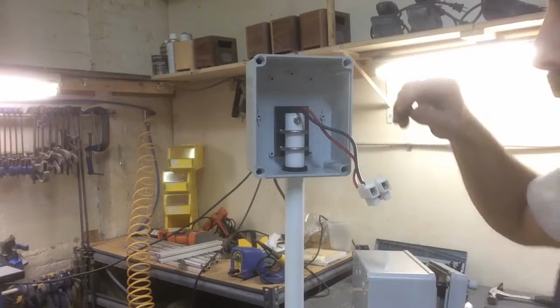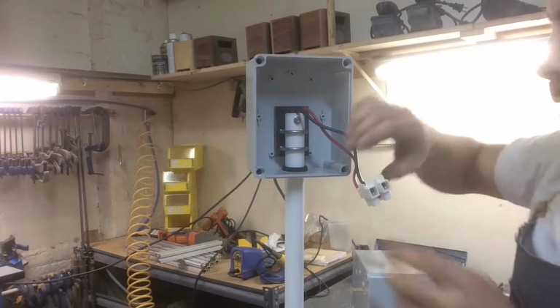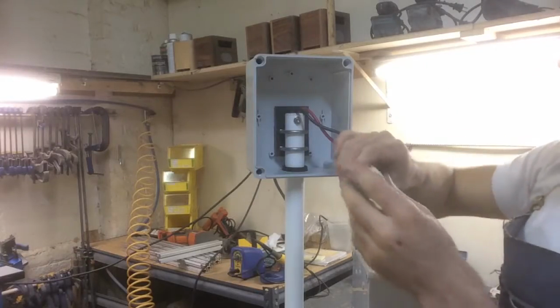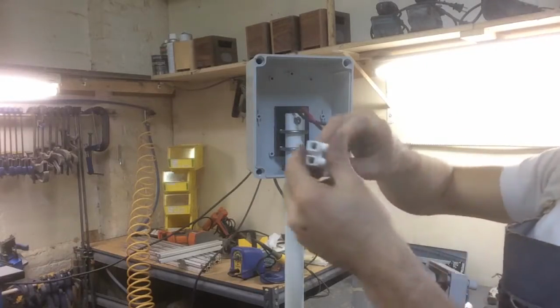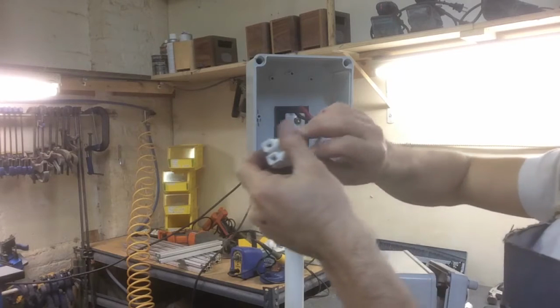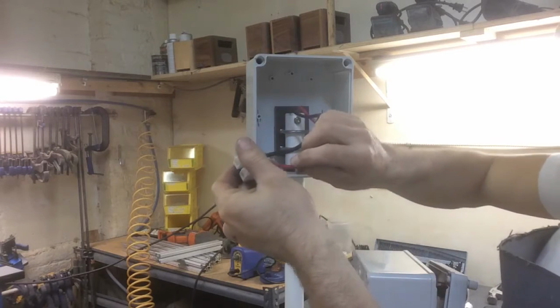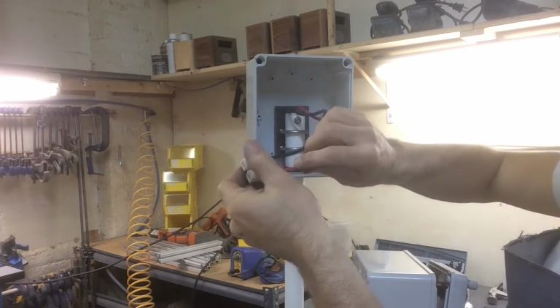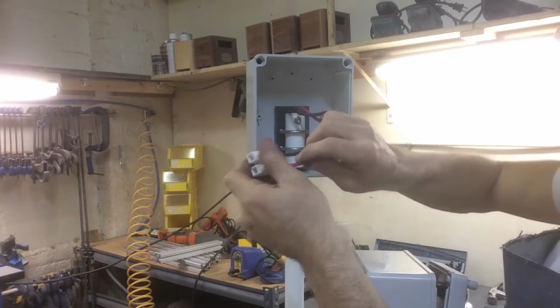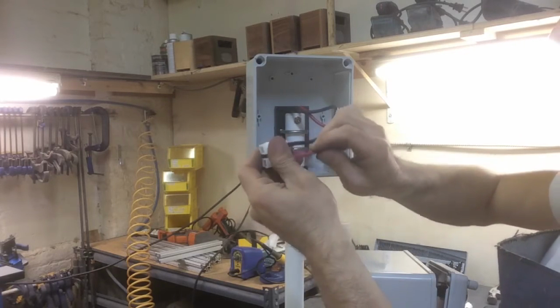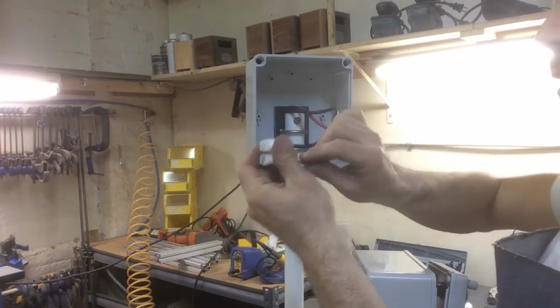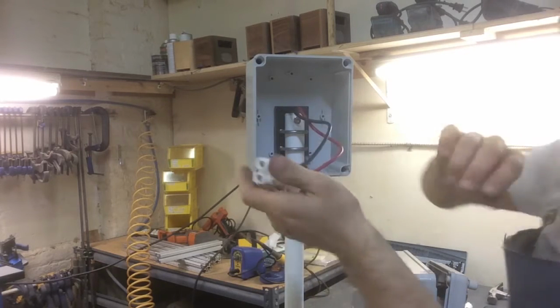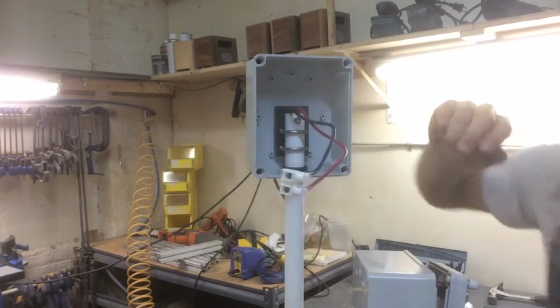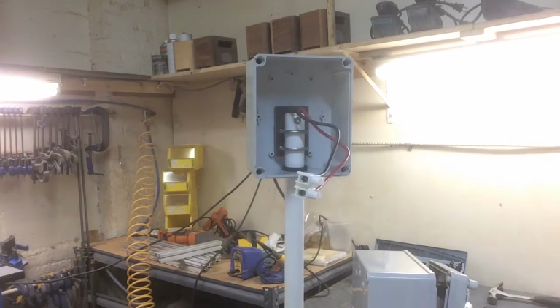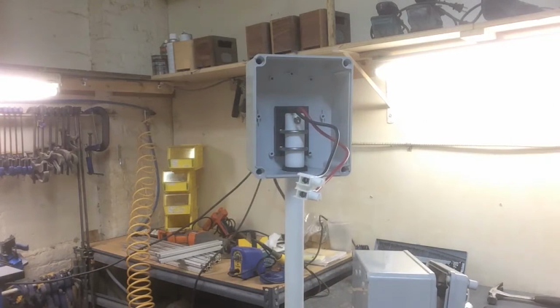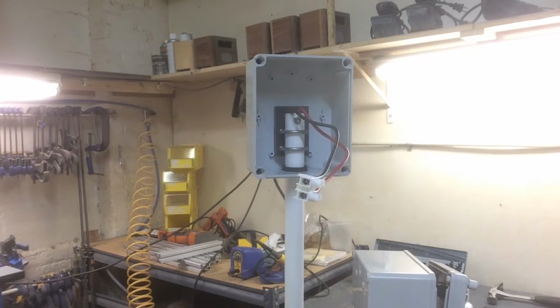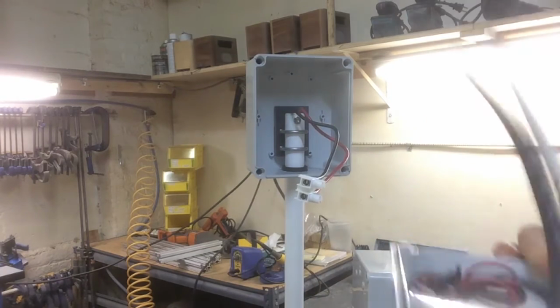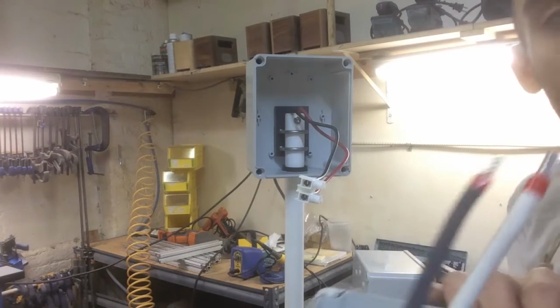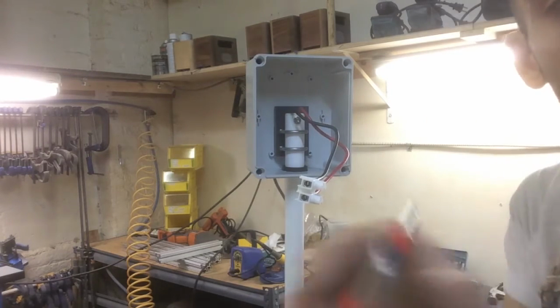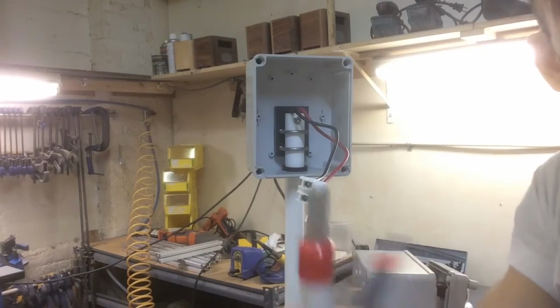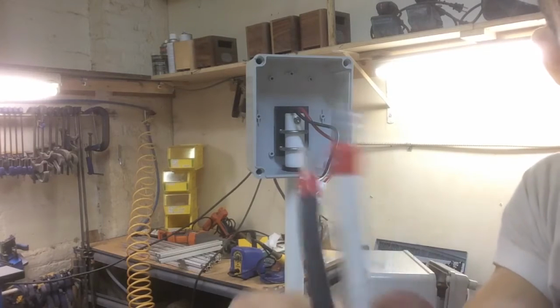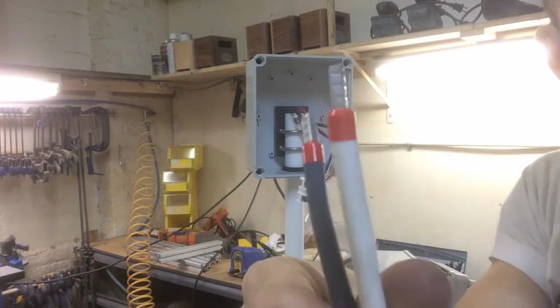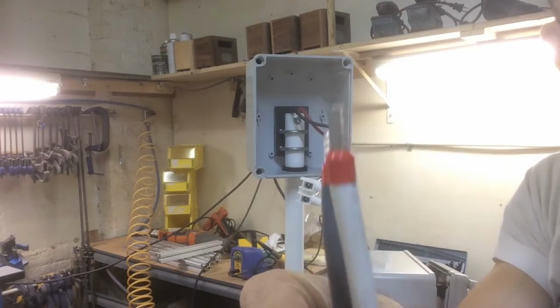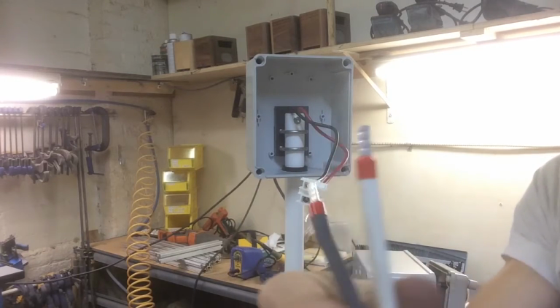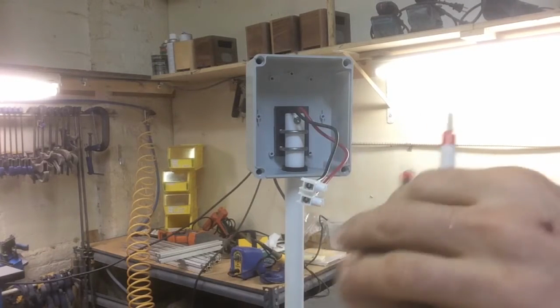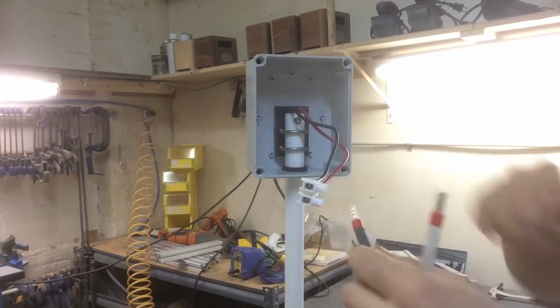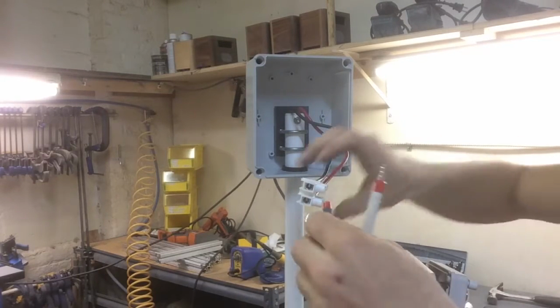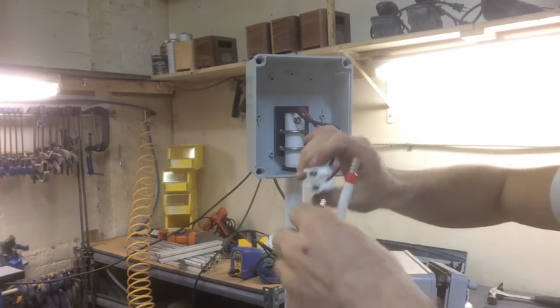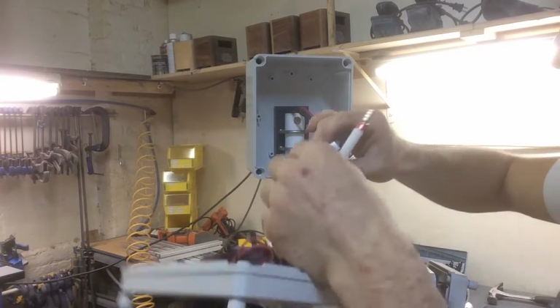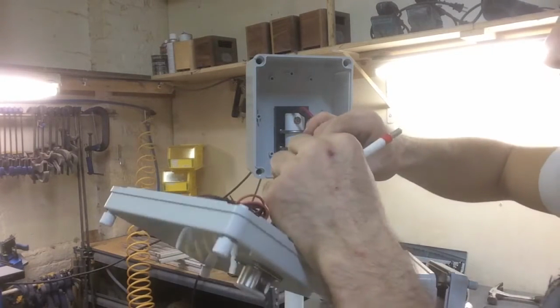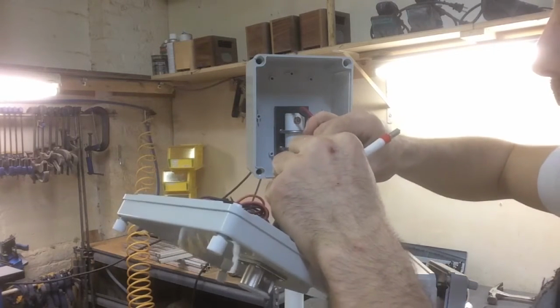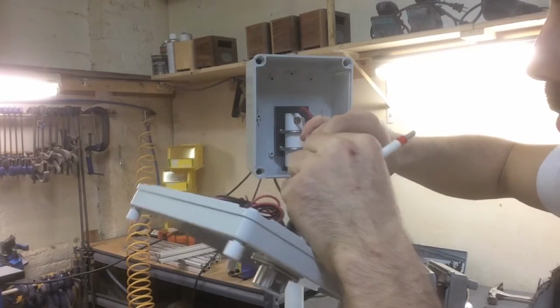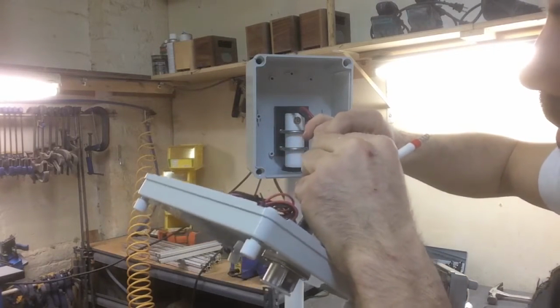Here's the positive and the negative wire of the motor, and here are the nicely terminated cables that we made for ourselves, and that goes there.